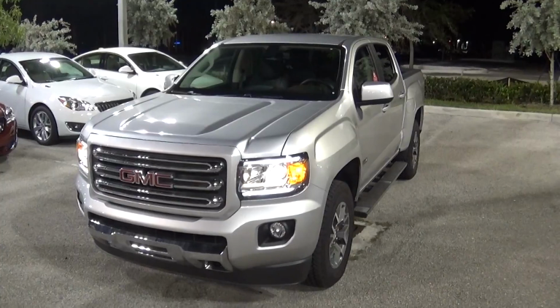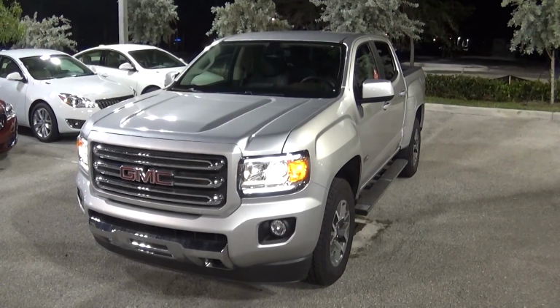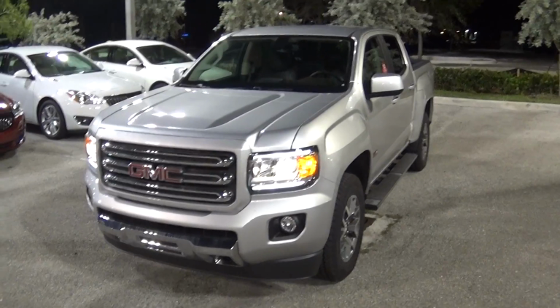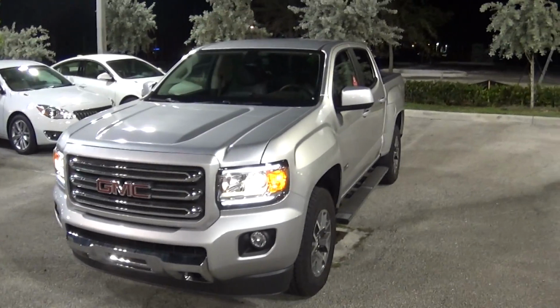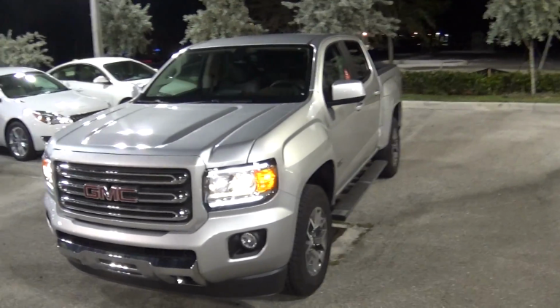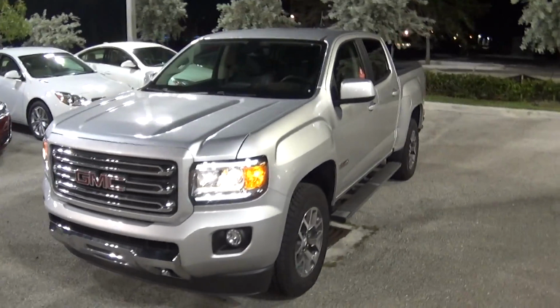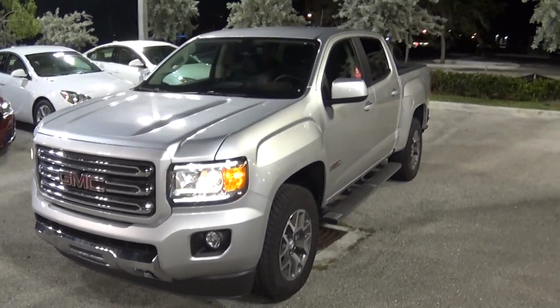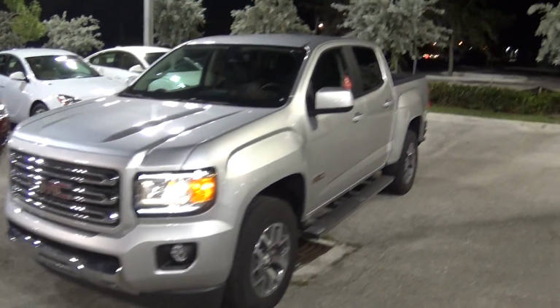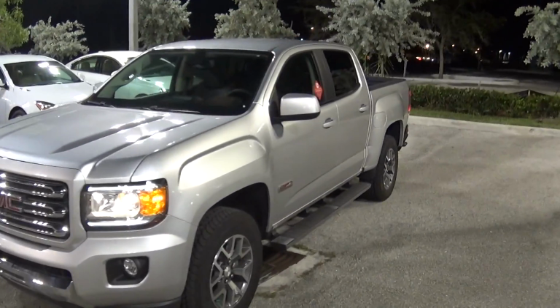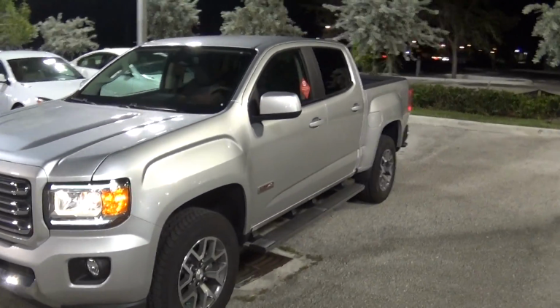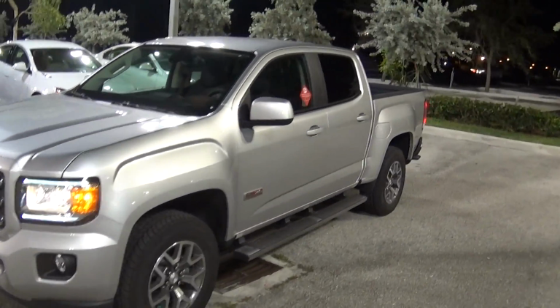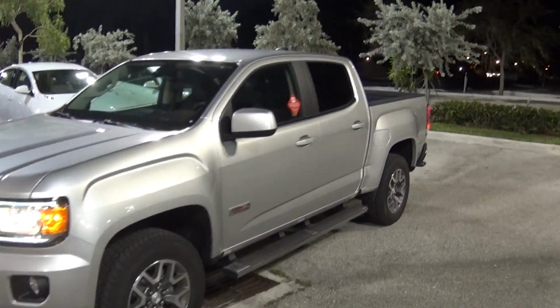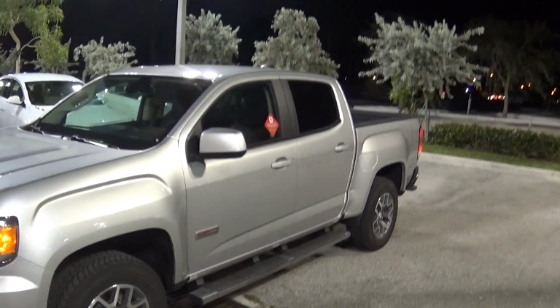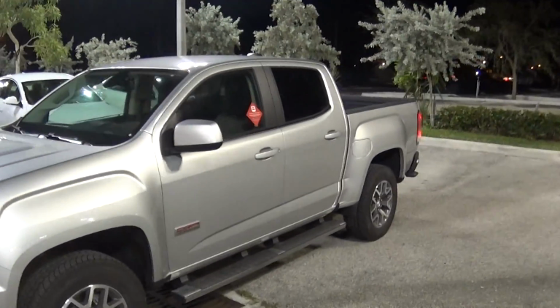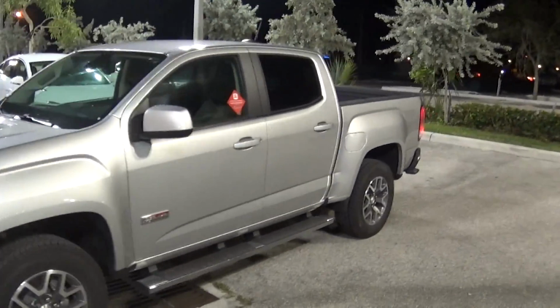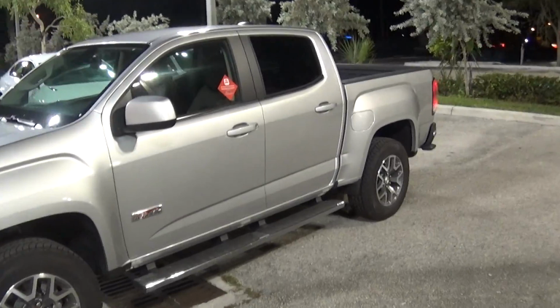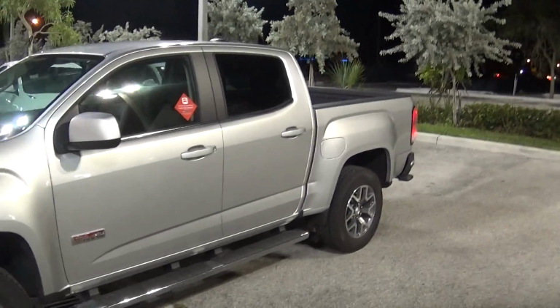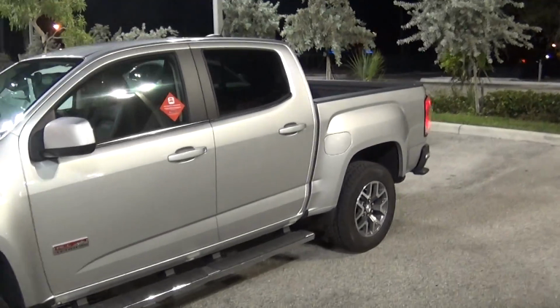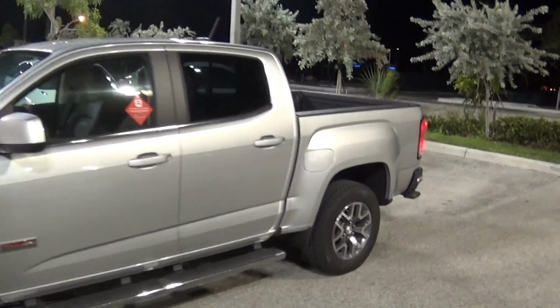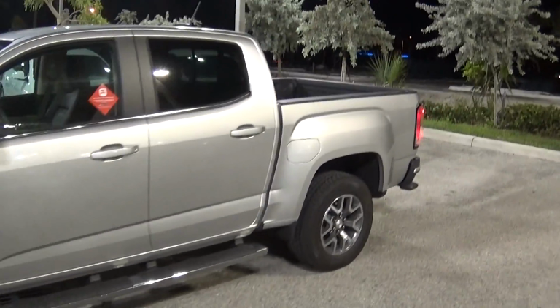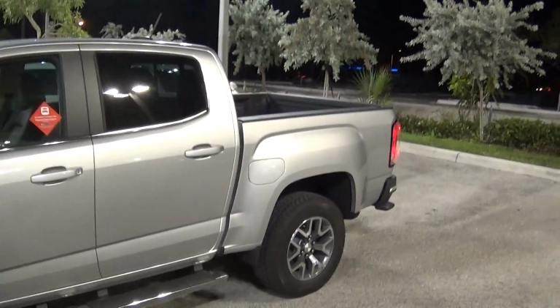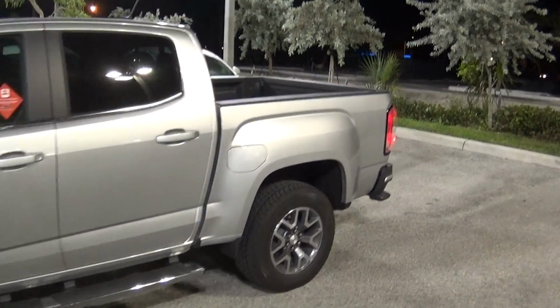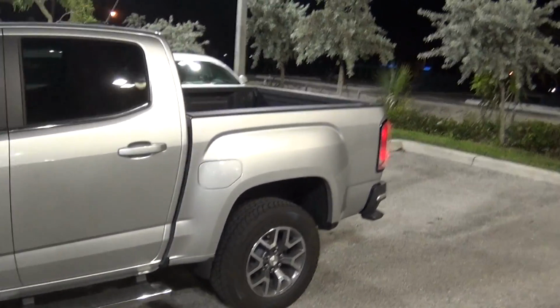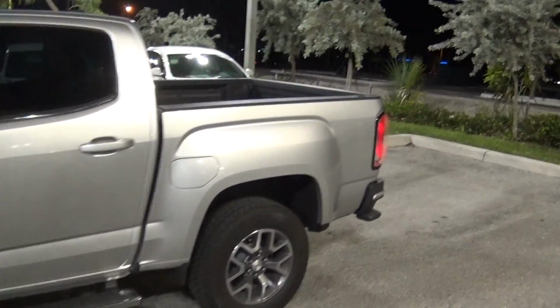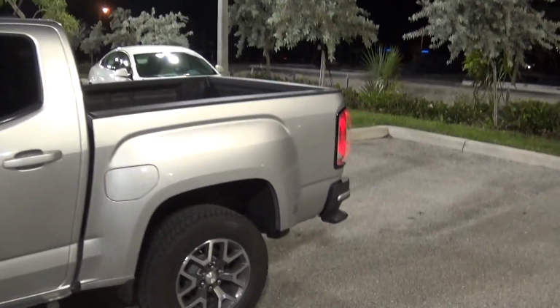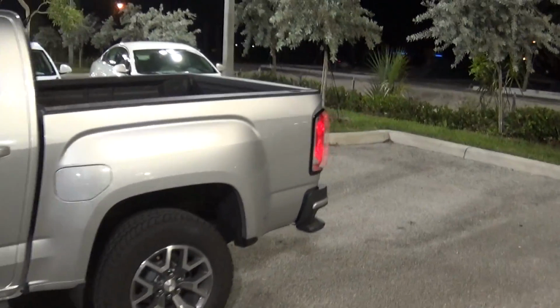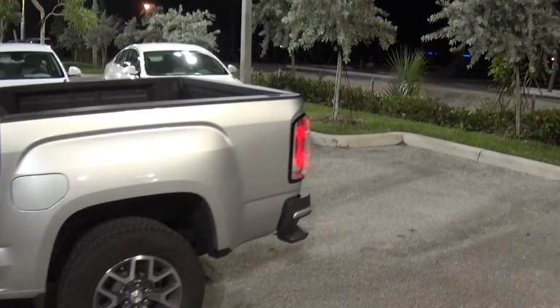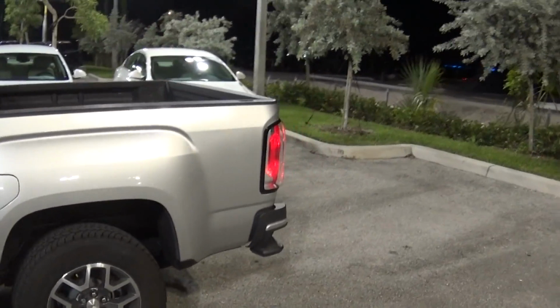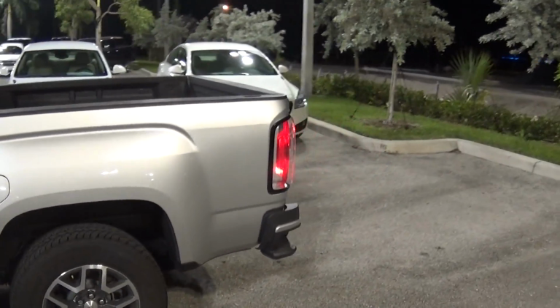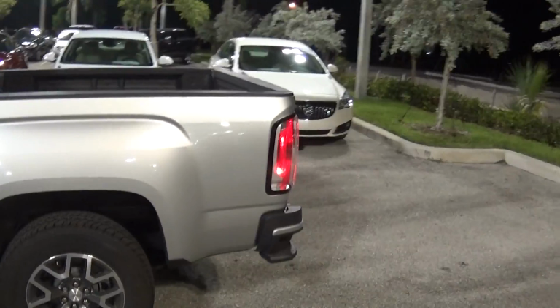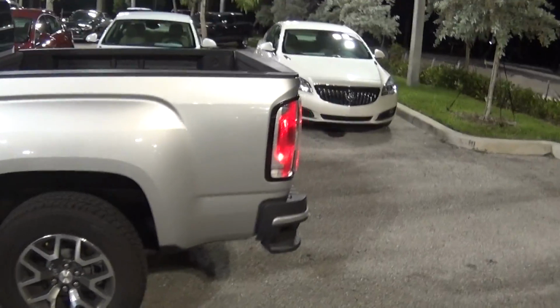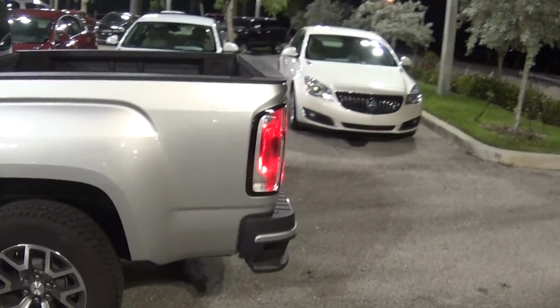Hello Tom, this is Jacqueline from Delray Buick GMC. Someone had the keys to the white Canyon so I grabbed the next lightest color, which is the Quicksilver.